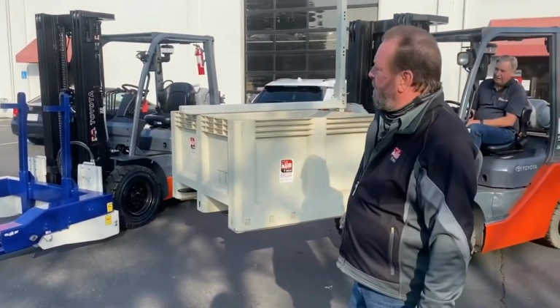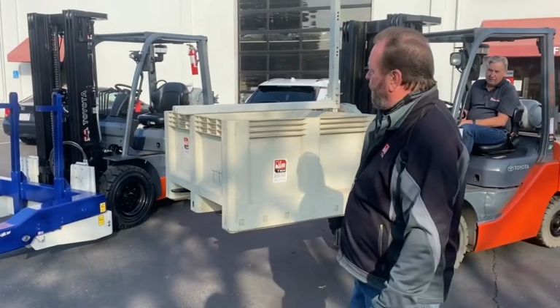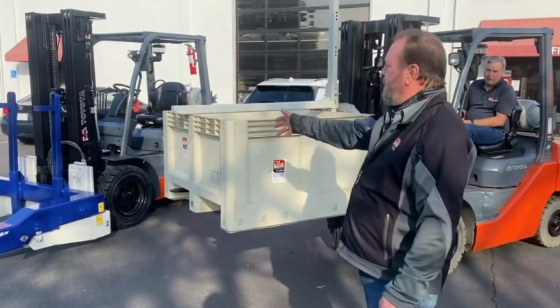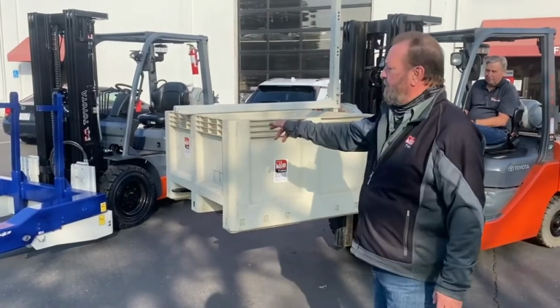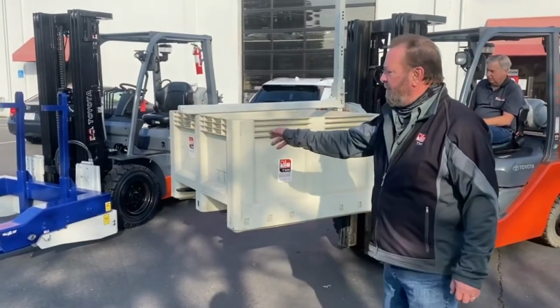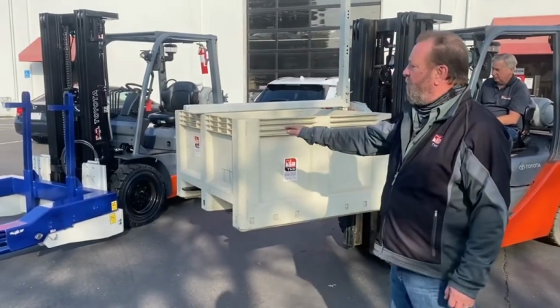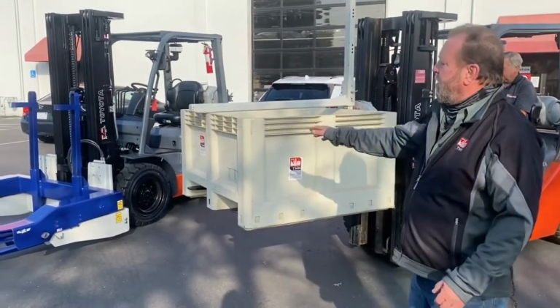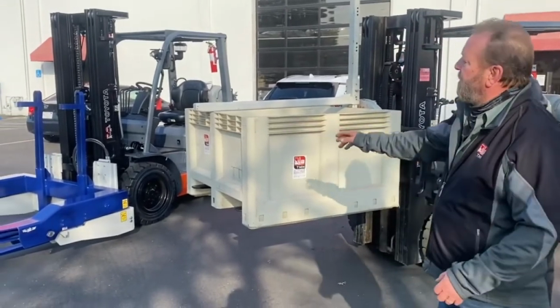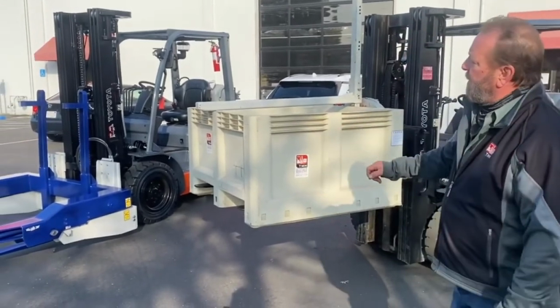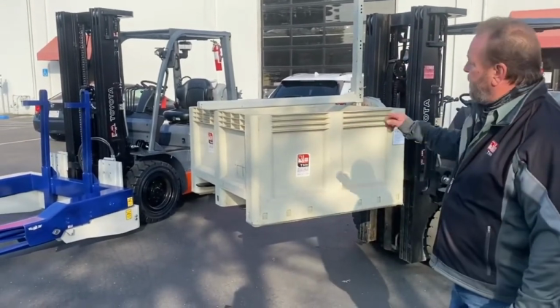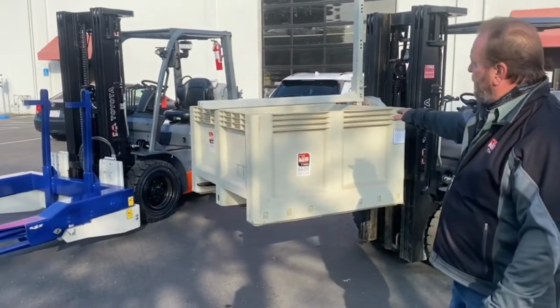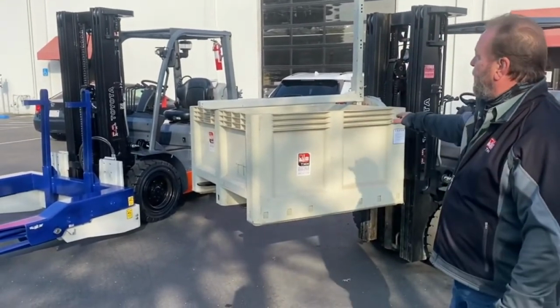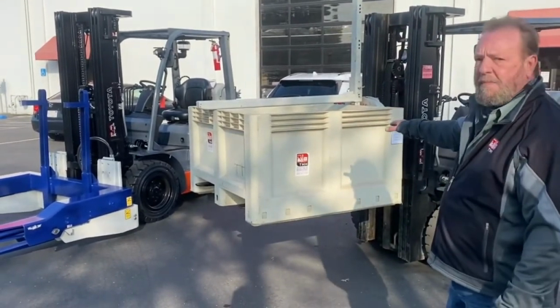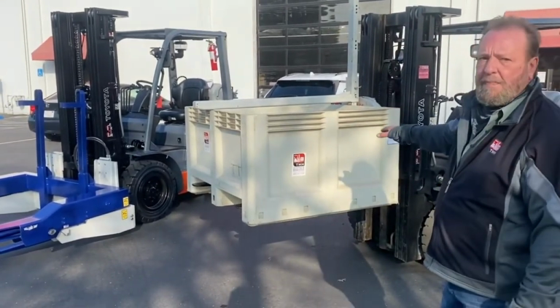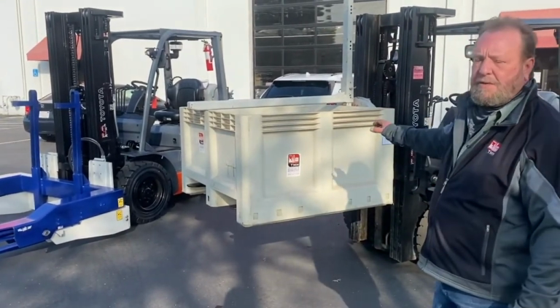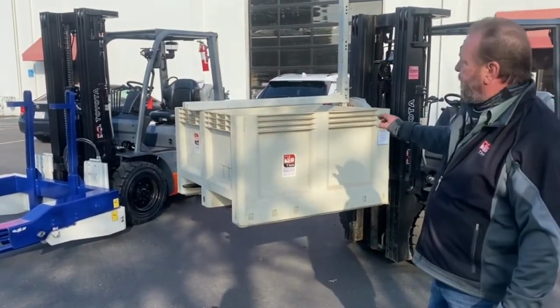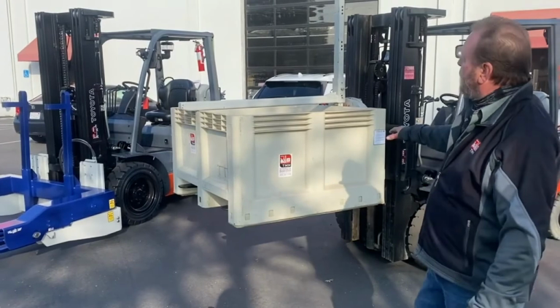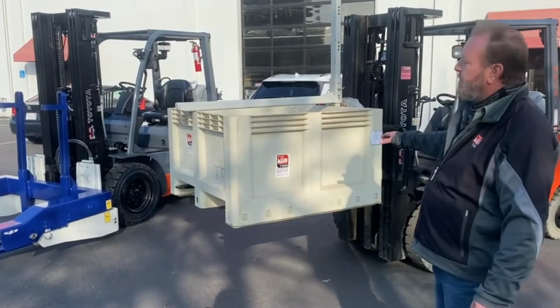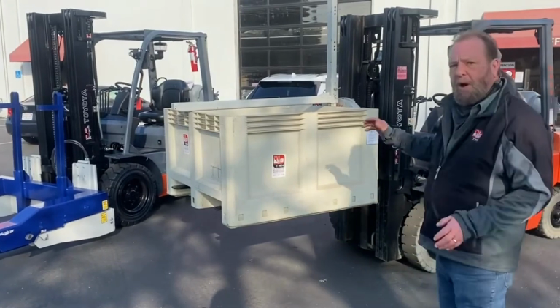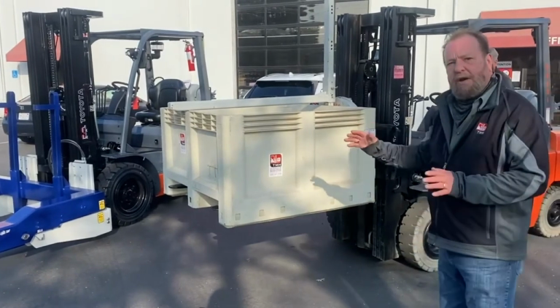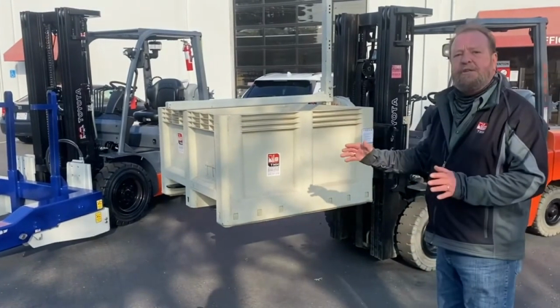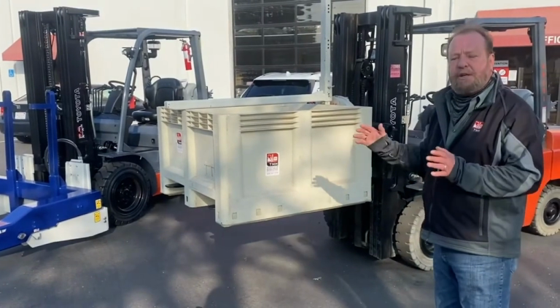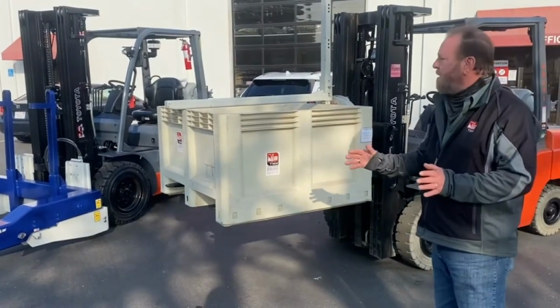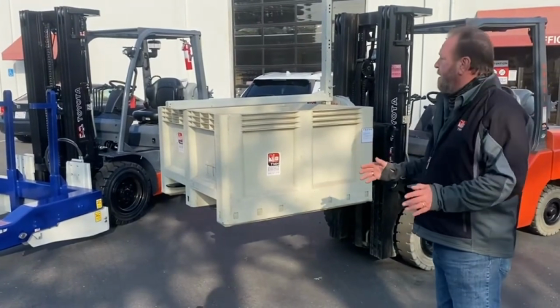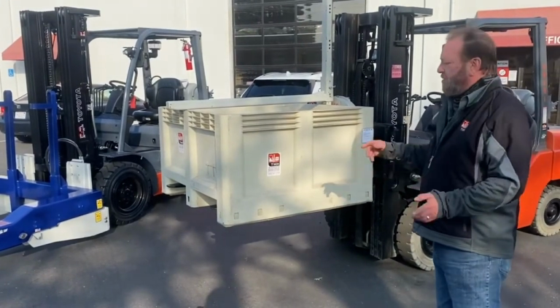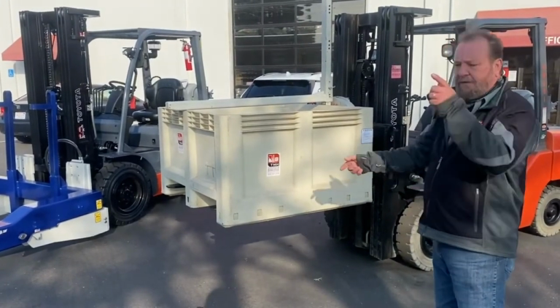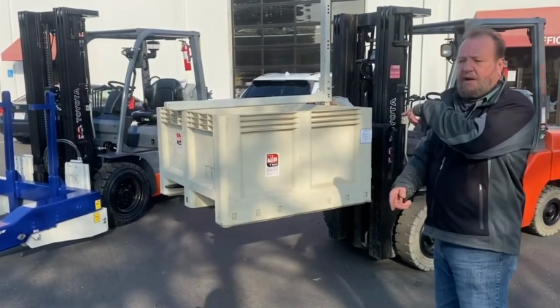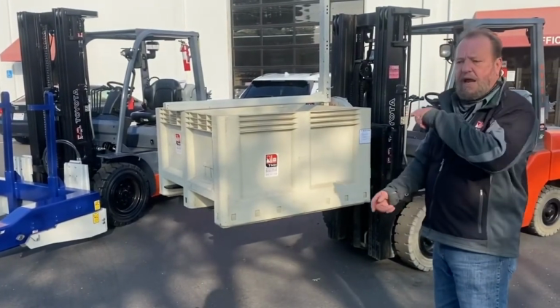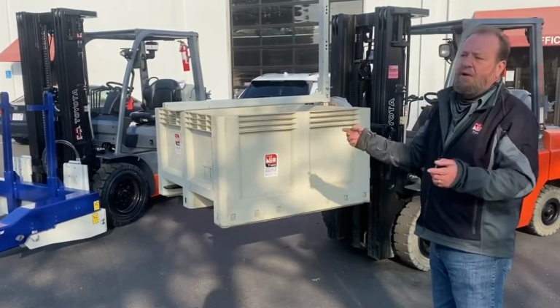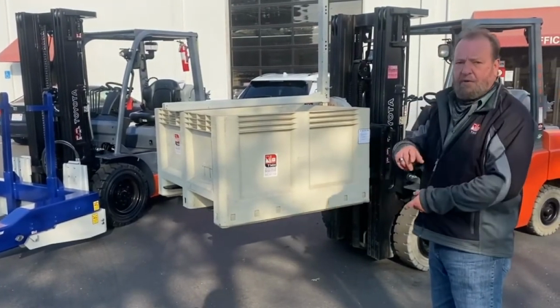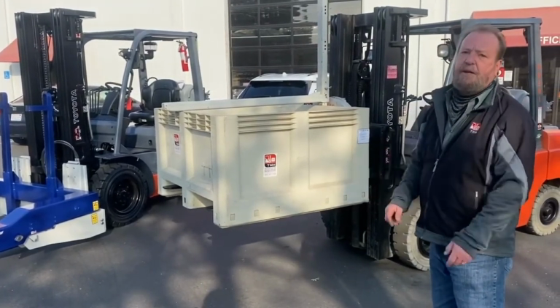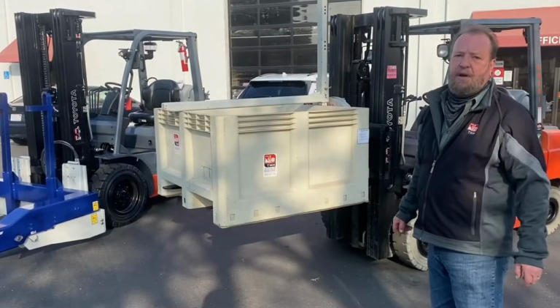The forward bin dumper takes up a lot more room. The rotating bin dumper is more versatile for smaller areas that are contained, because you just have to rotate to the left or to the right to dump your load.